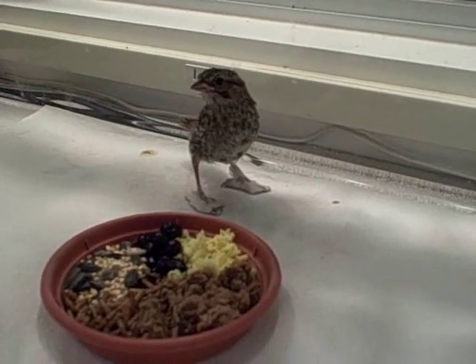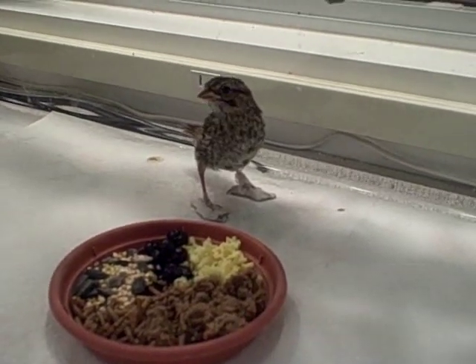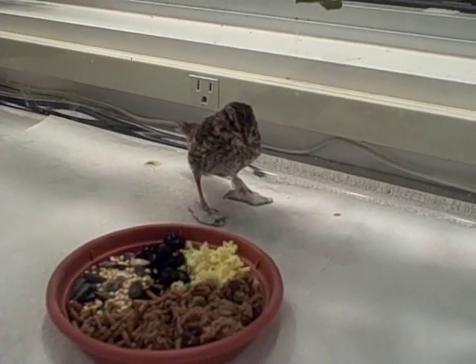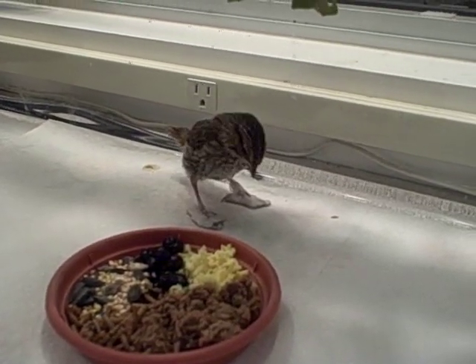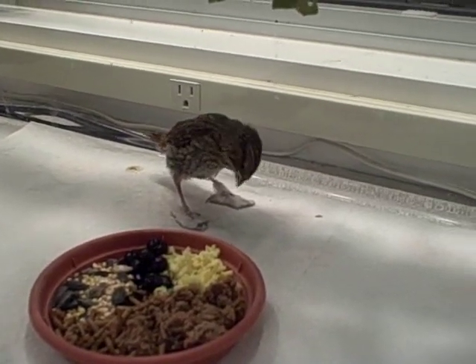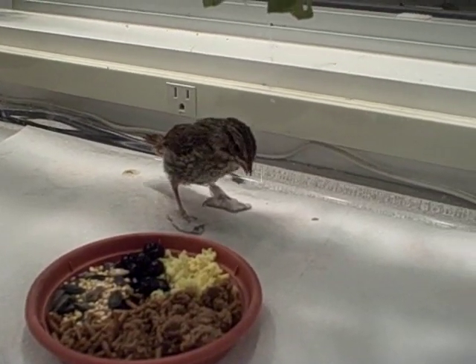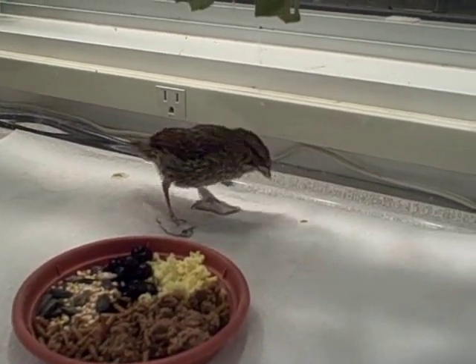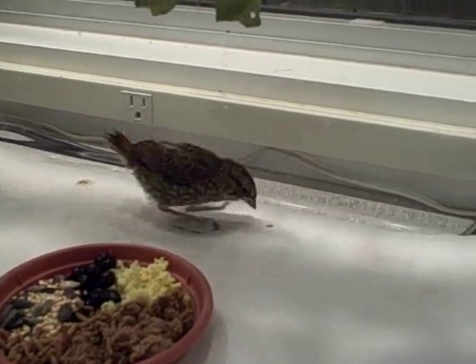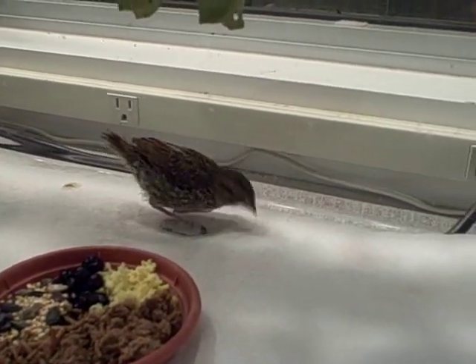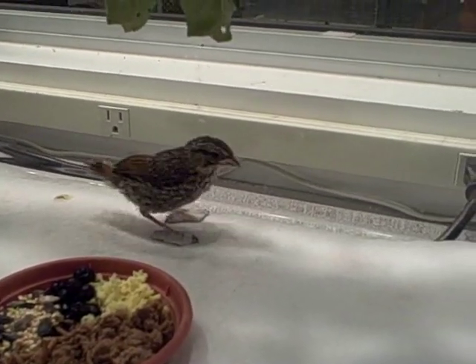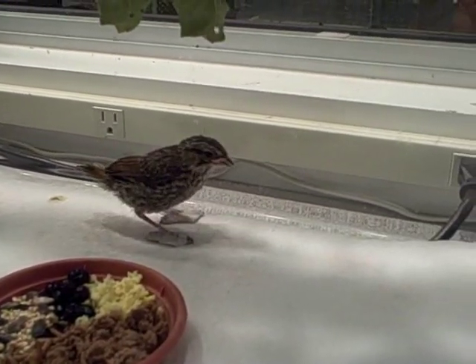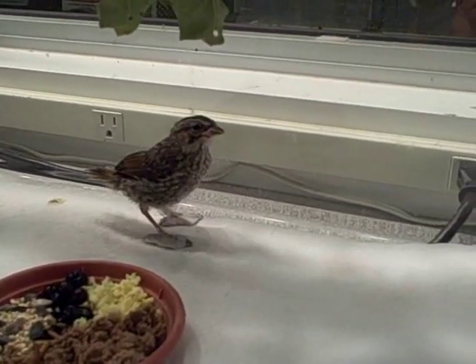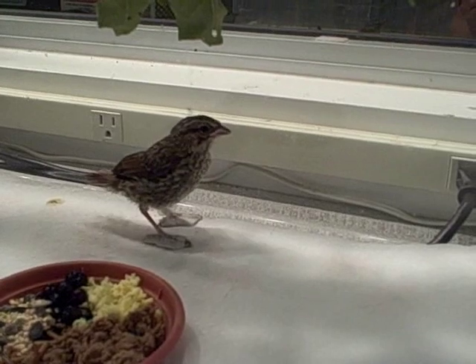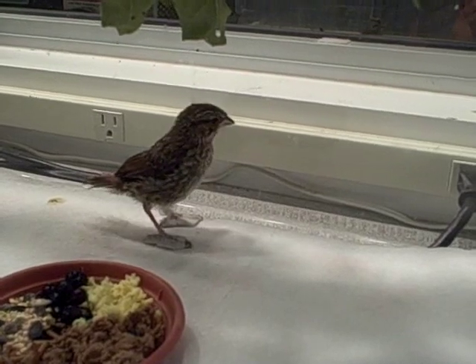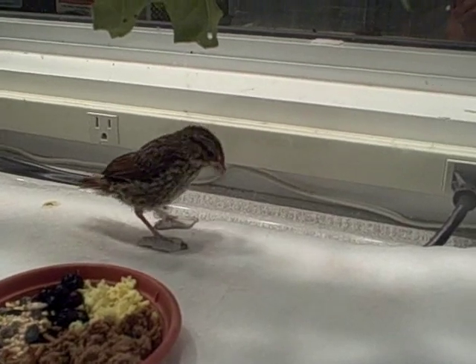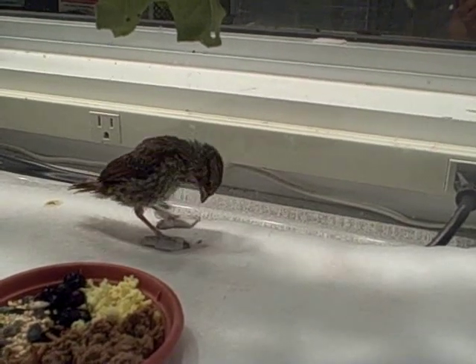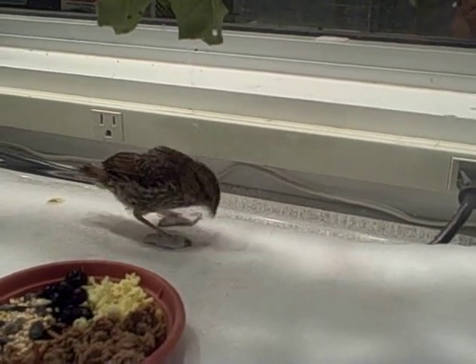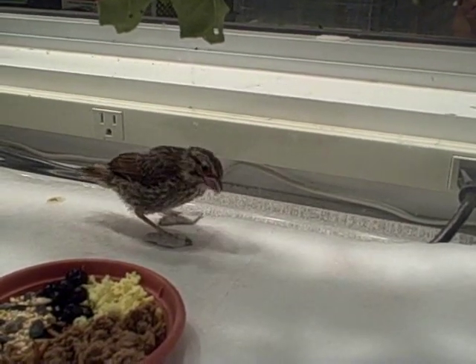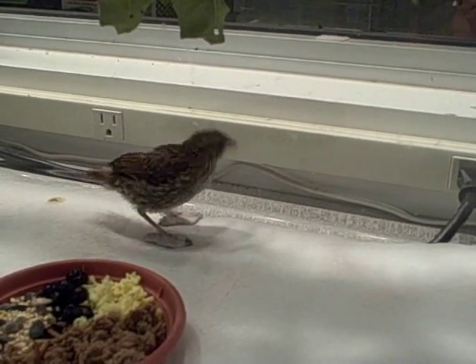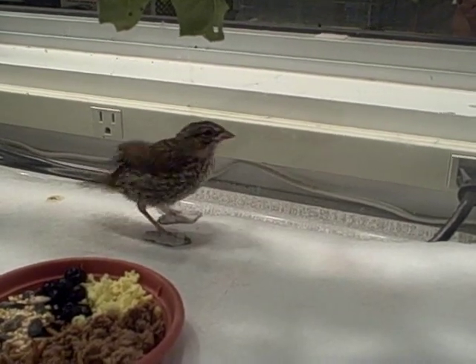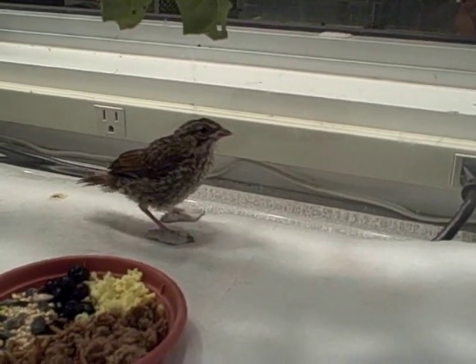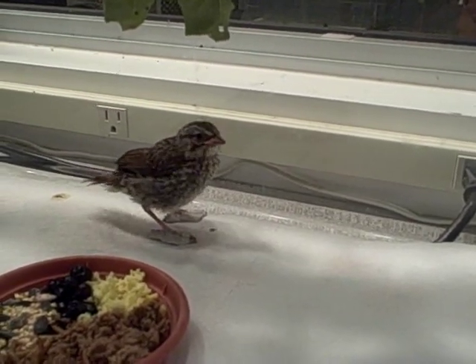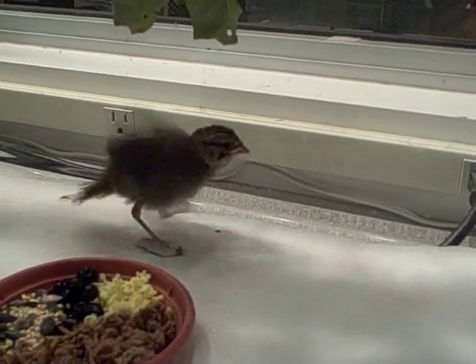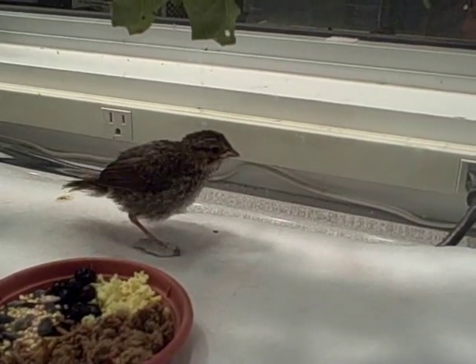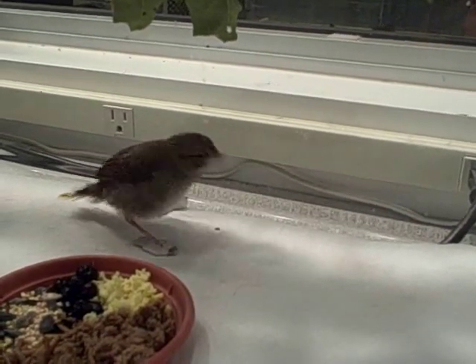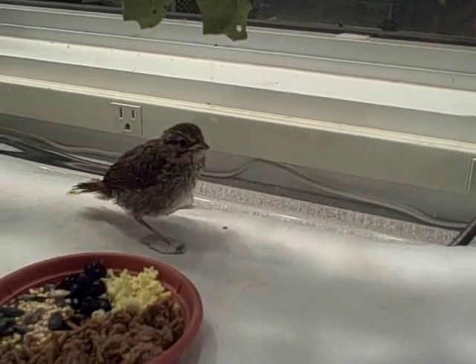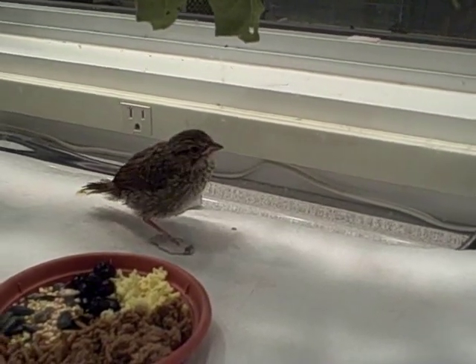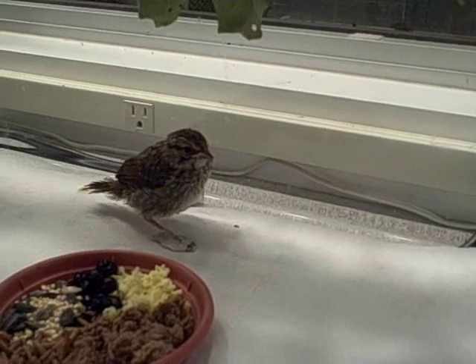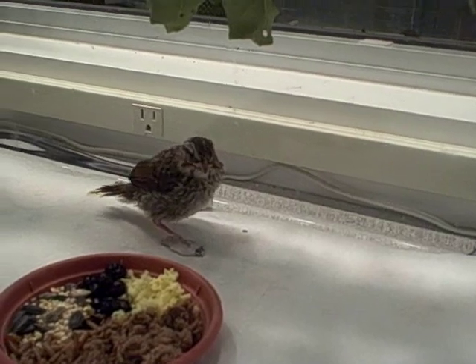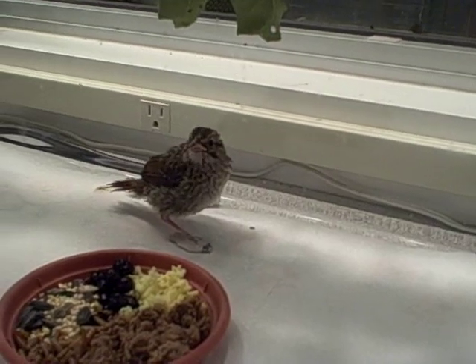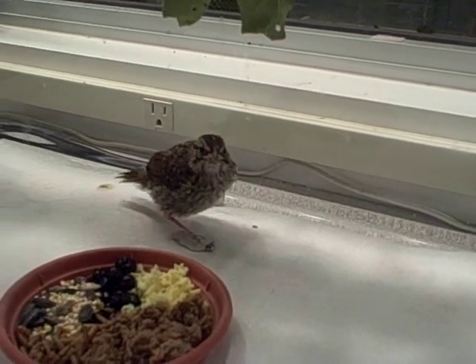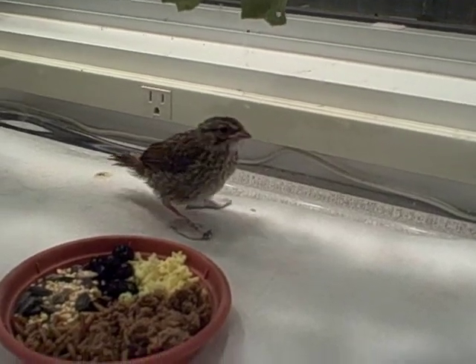He would not be able to perch anyway, but he's moving around just fine. We're going to remove his foot splints on the 28th and see how his feet are progressing.